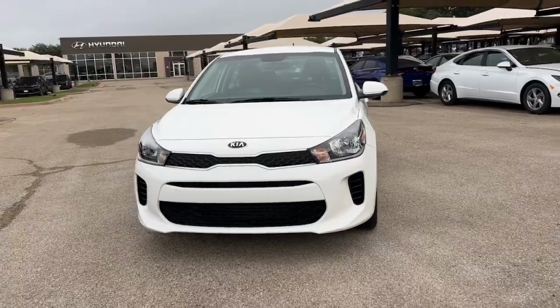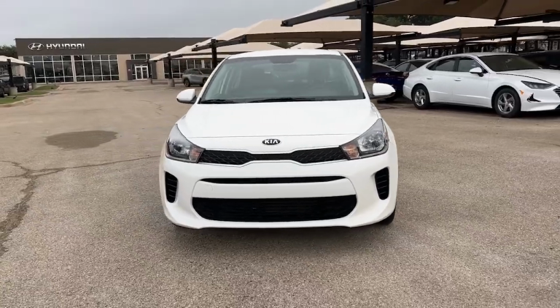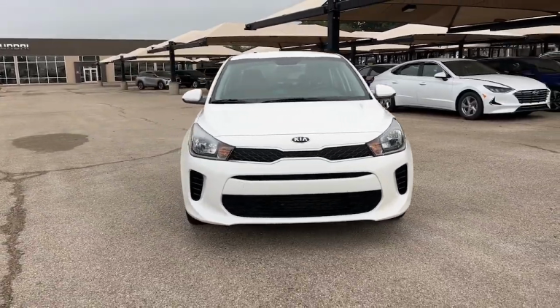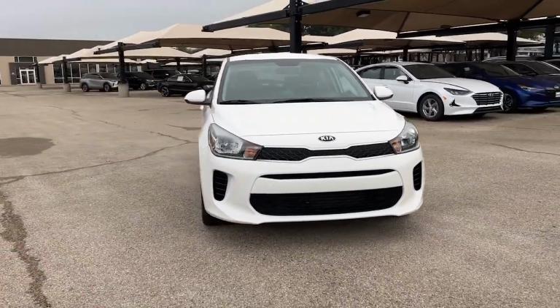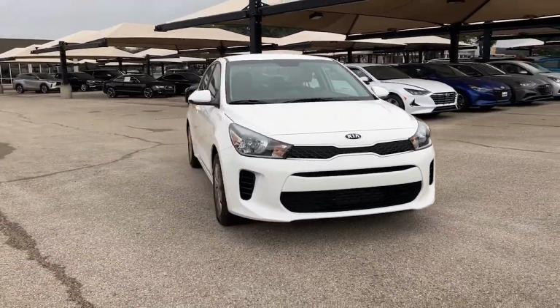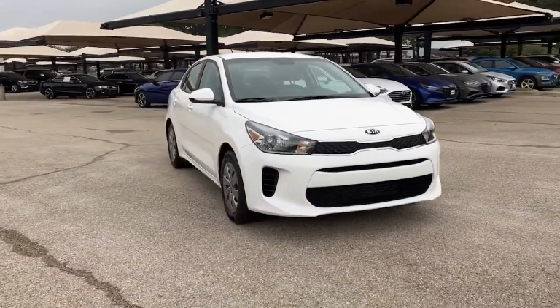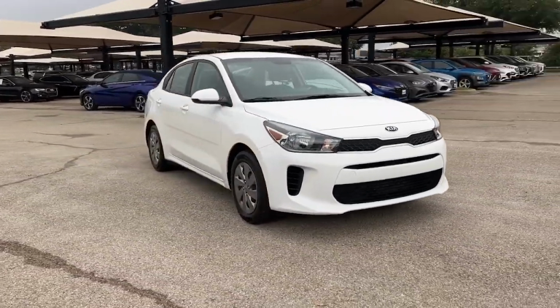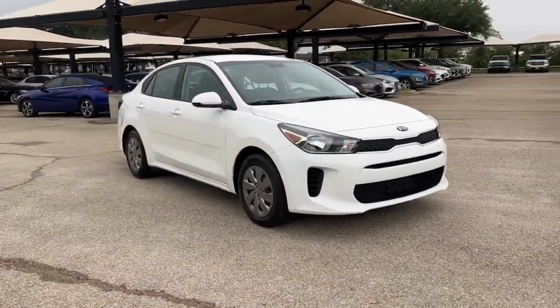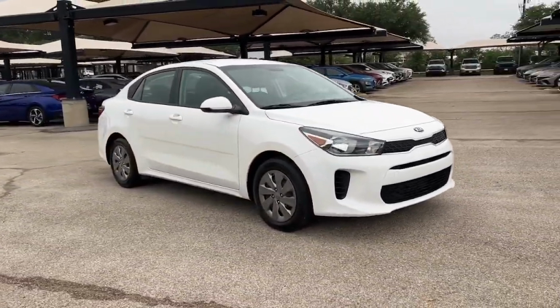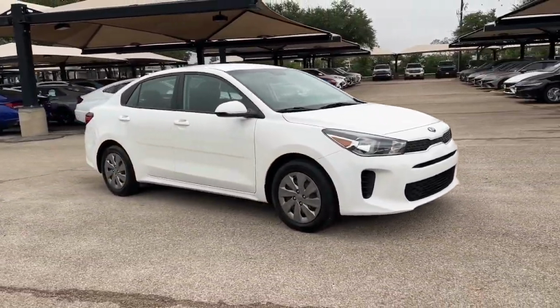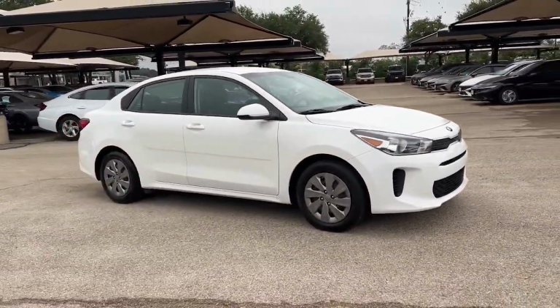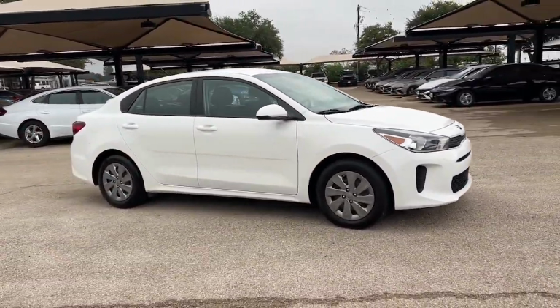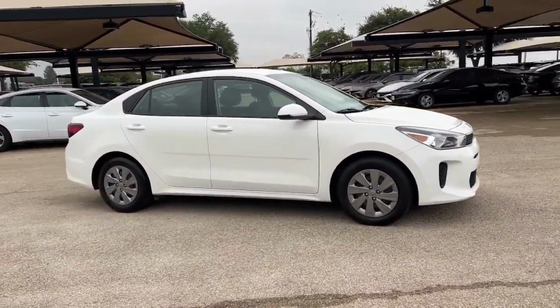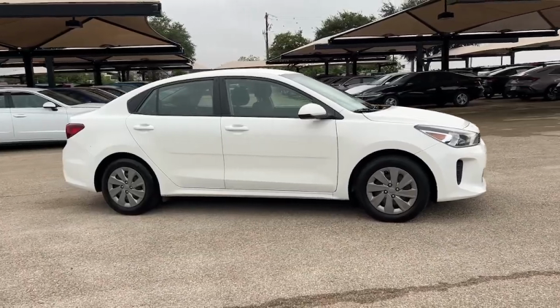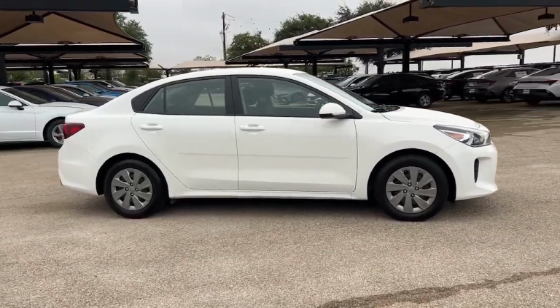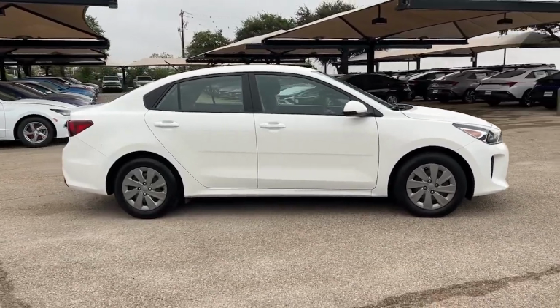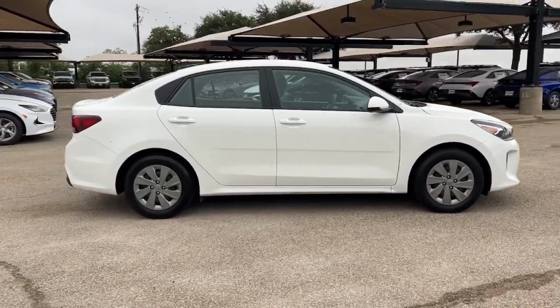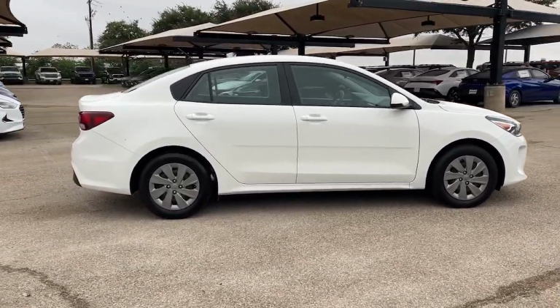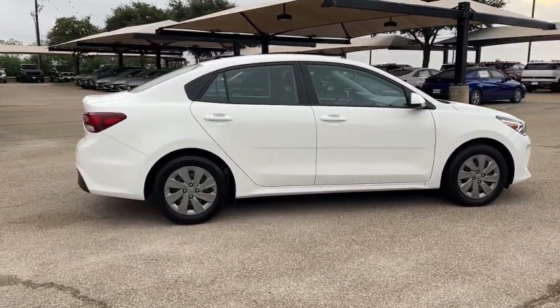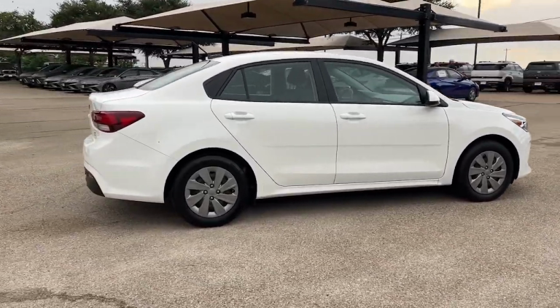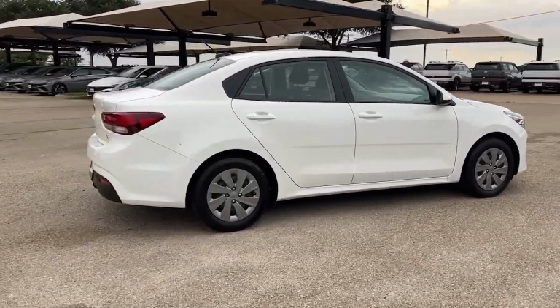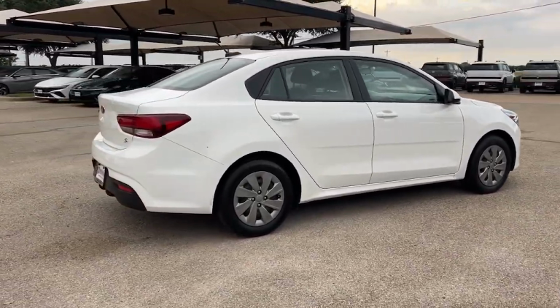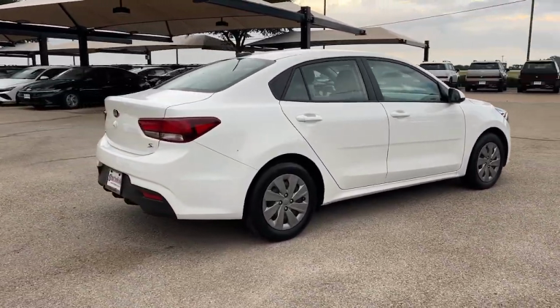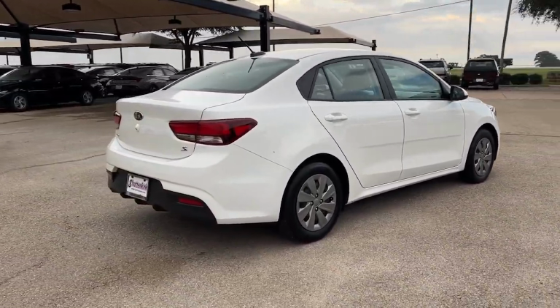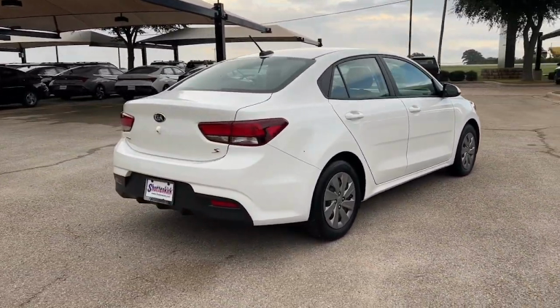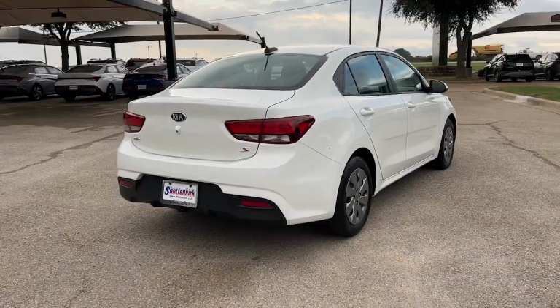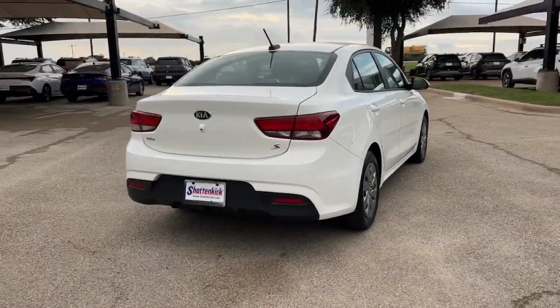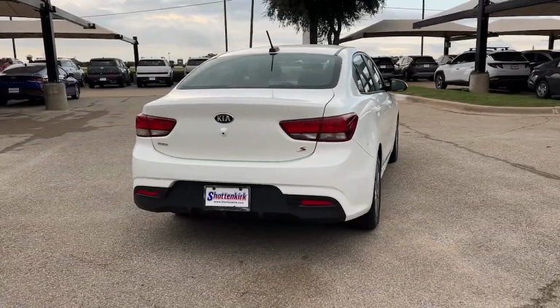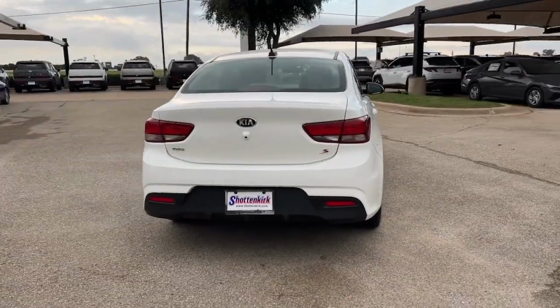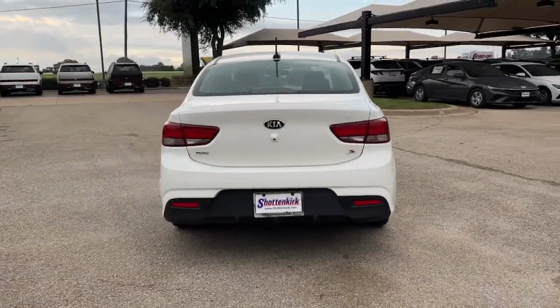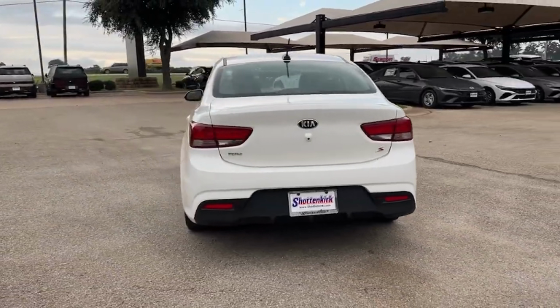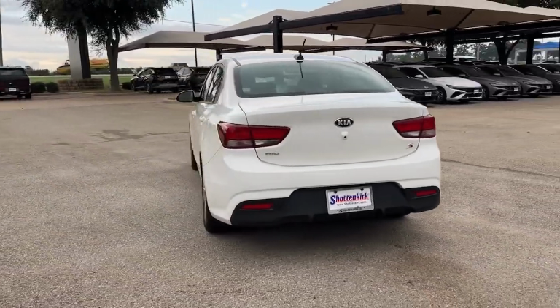Introducing the 2020 Kia Rio. With less than 30,000 miles on the odometer, this vehicle stands out from the rest. Get the modern features you're looking for at an excellent value in this streamlined Rio.